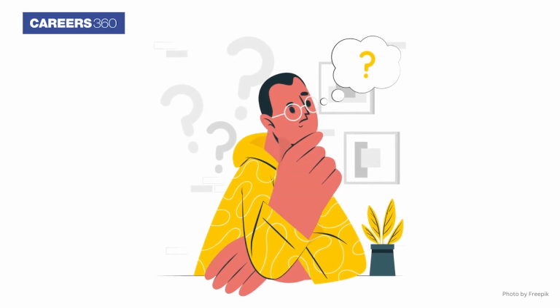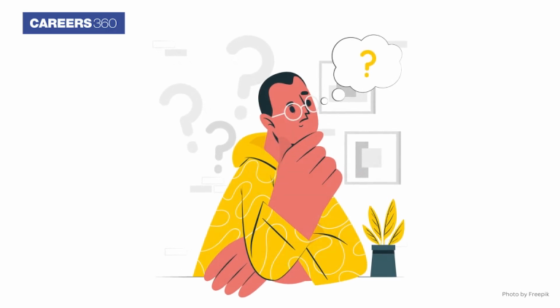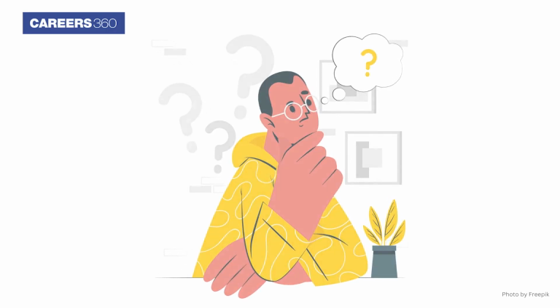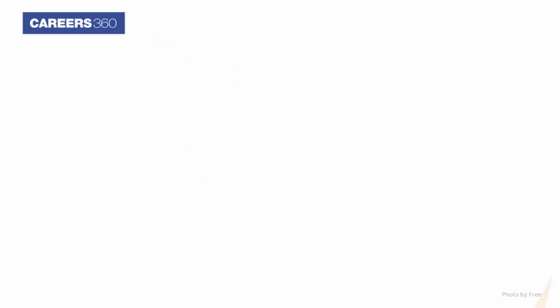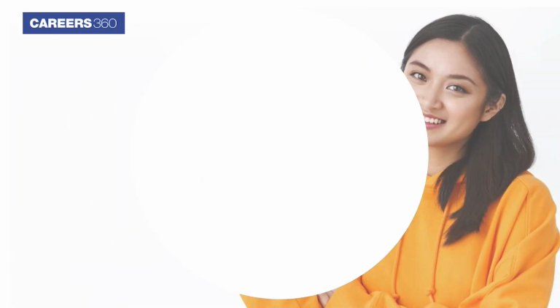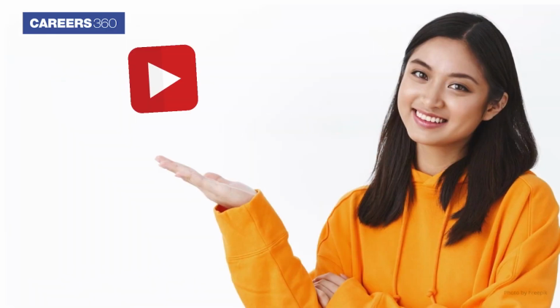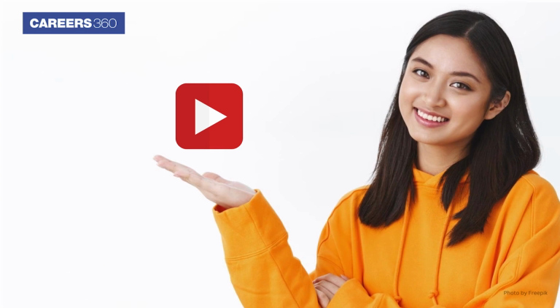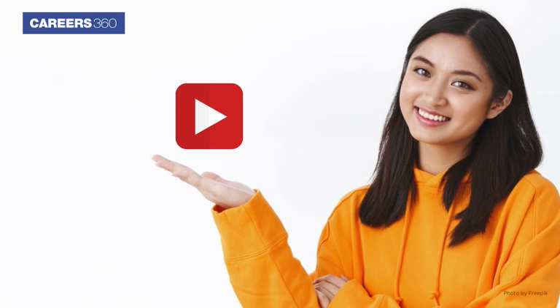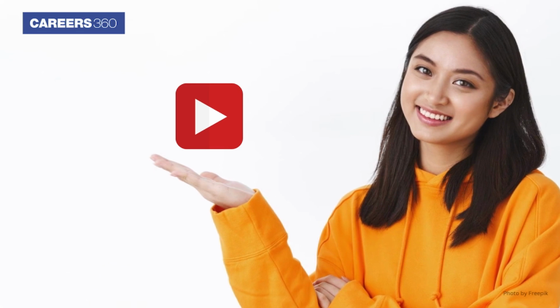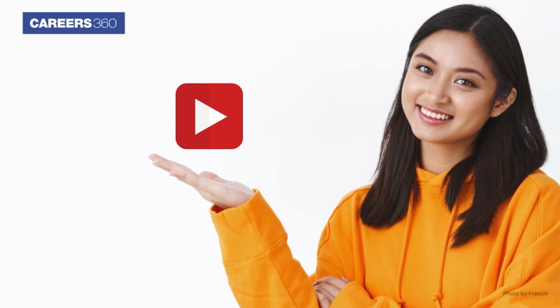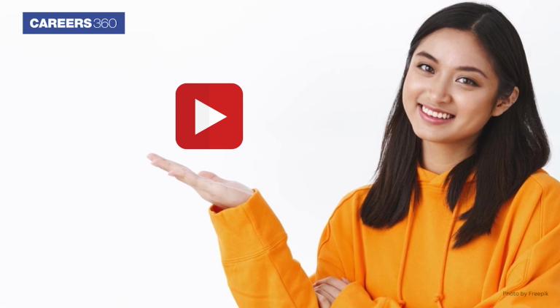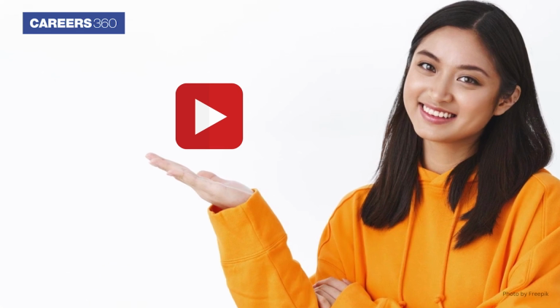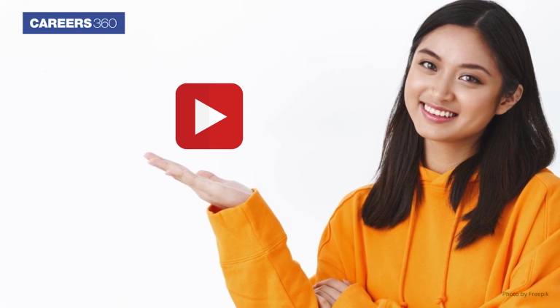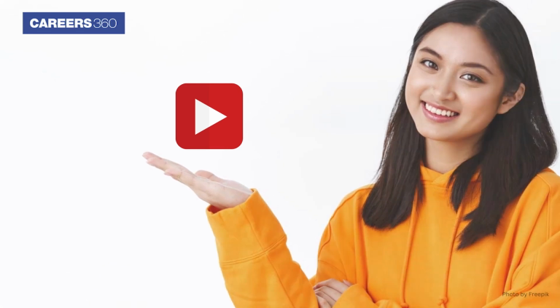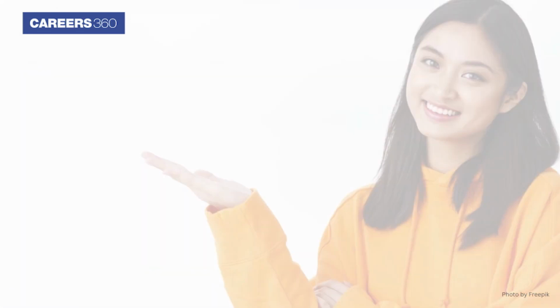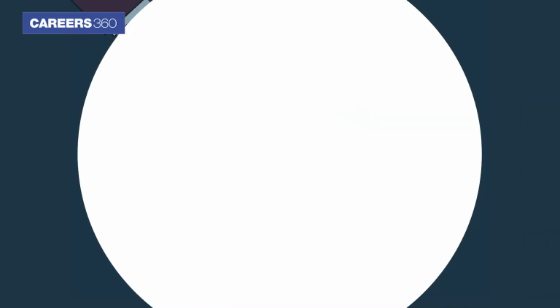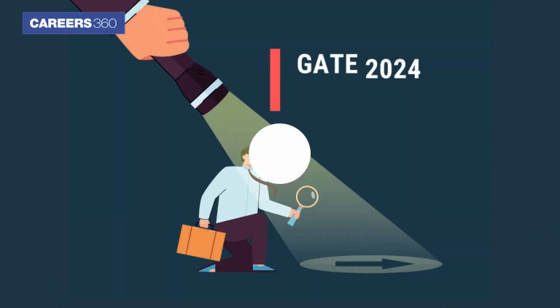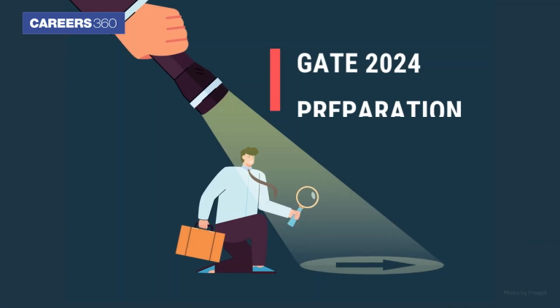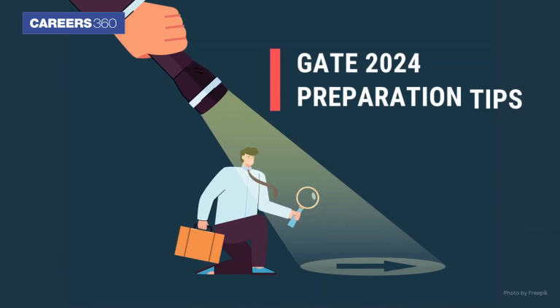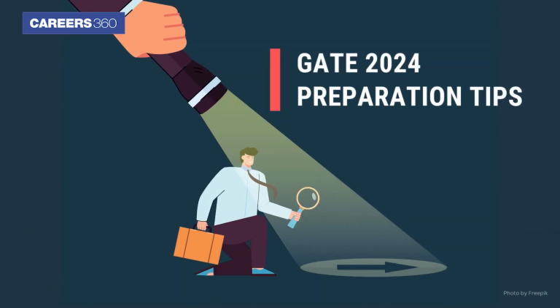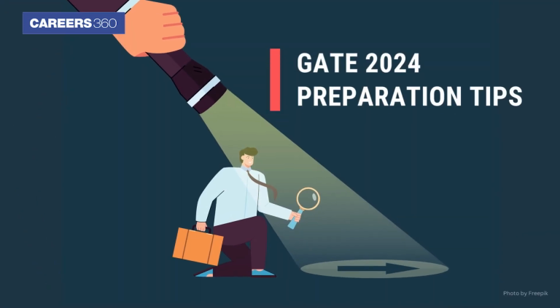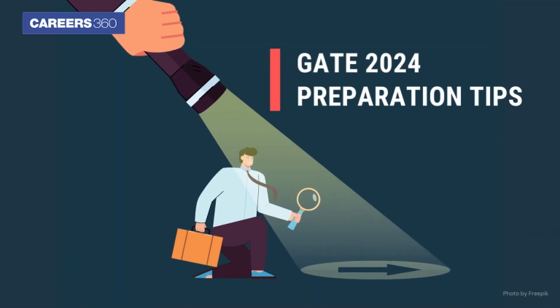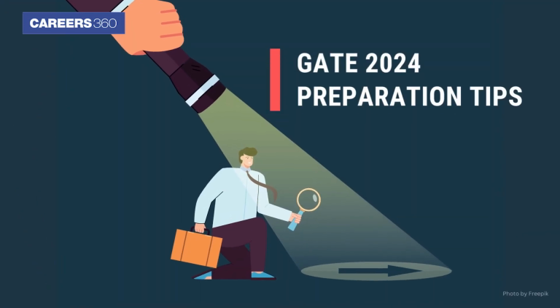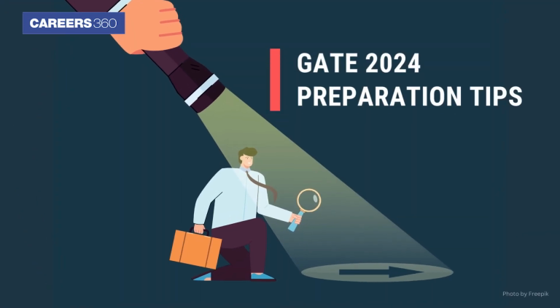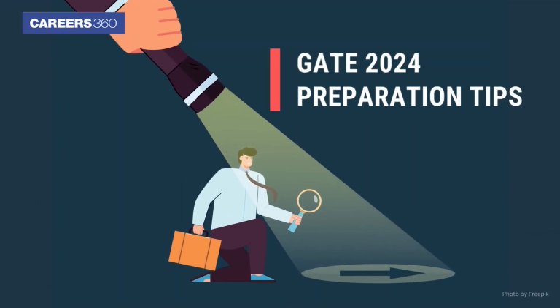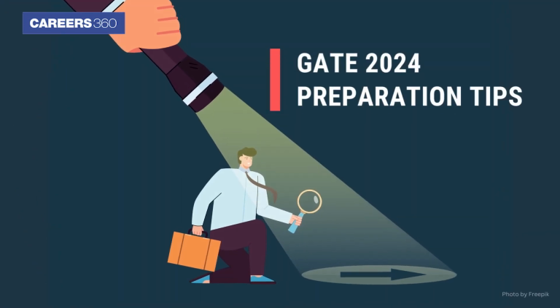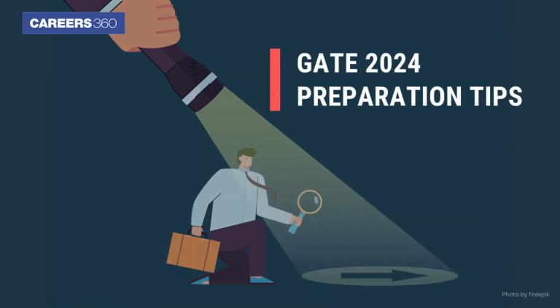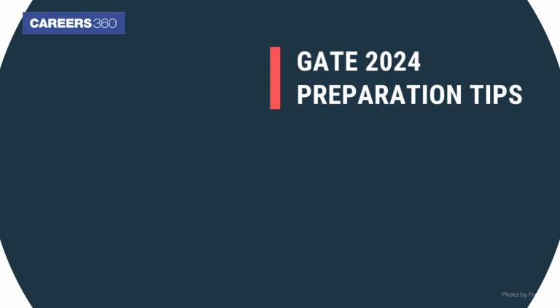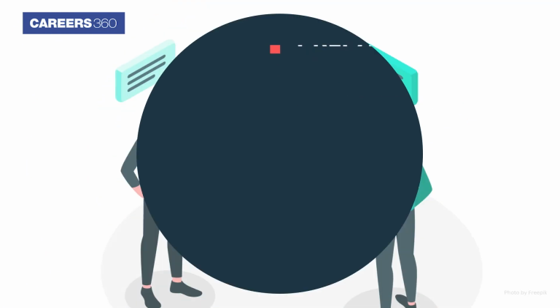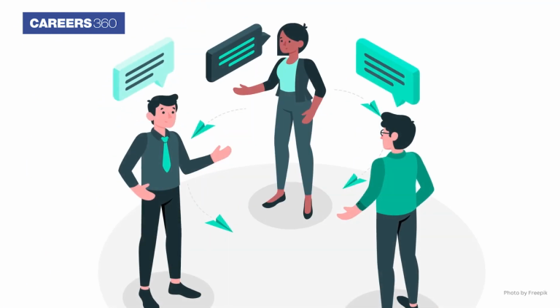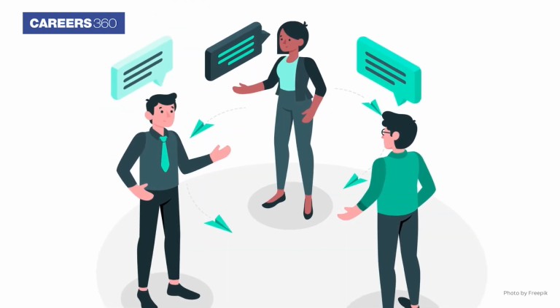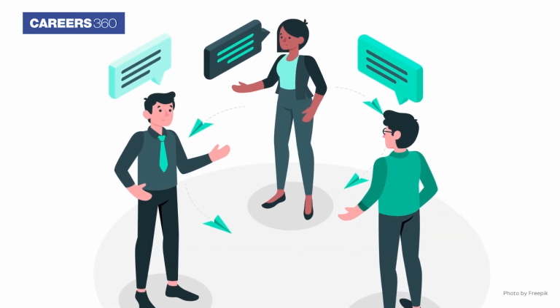There is no need to worry. In this video, we will guide you through the GATE 2024 Preparation Tips. Let's talk about the GATE preparations.